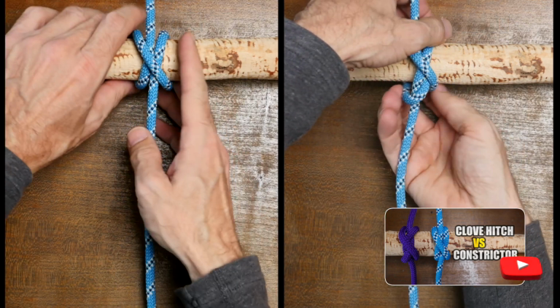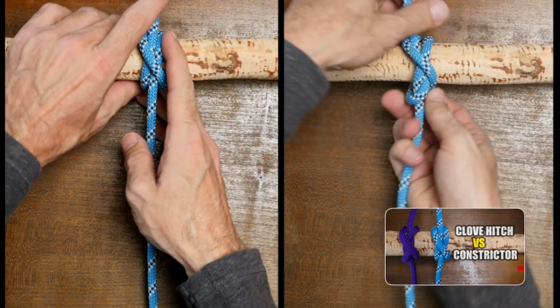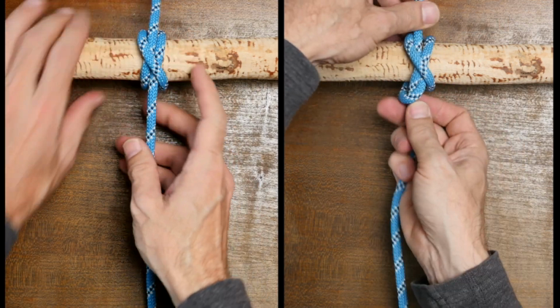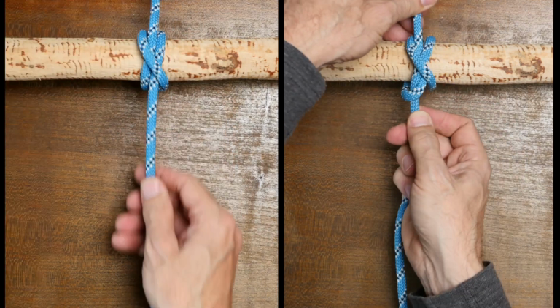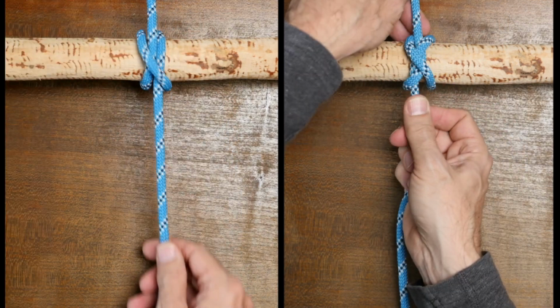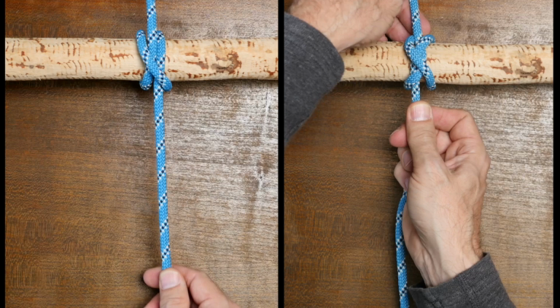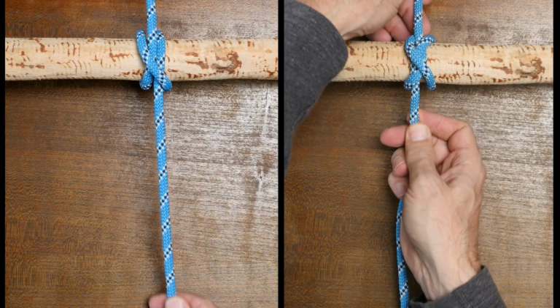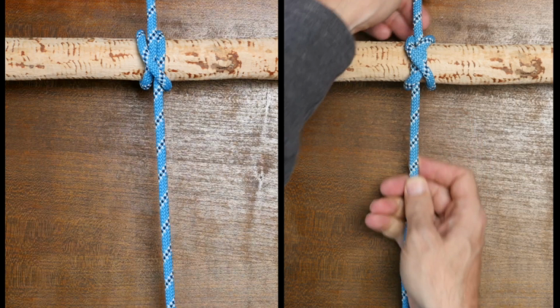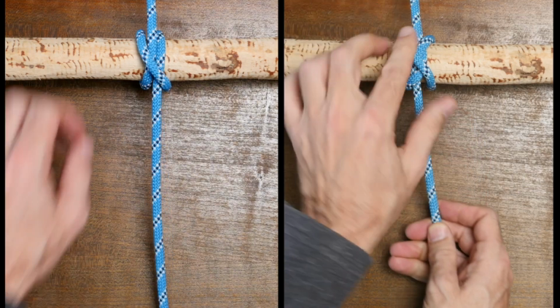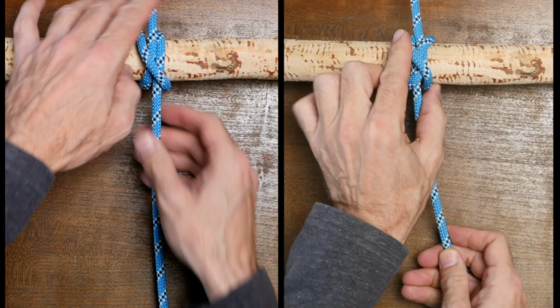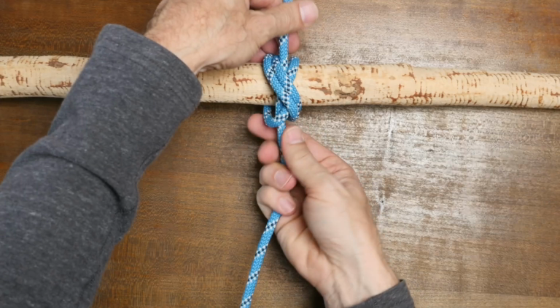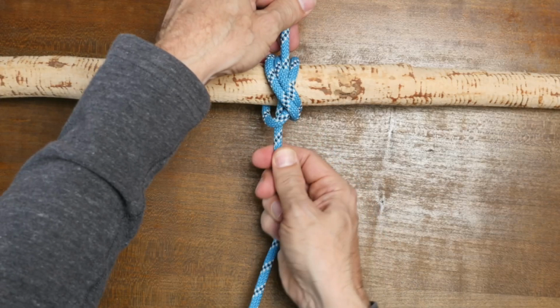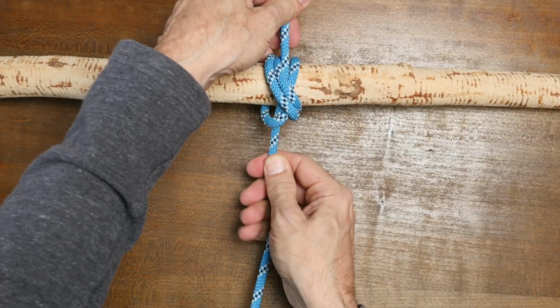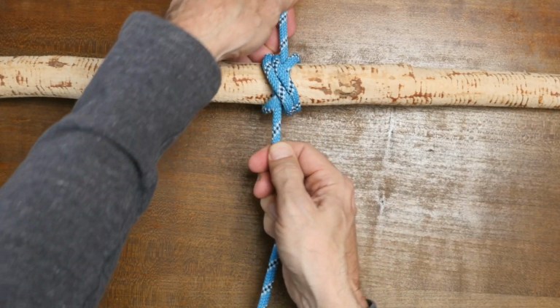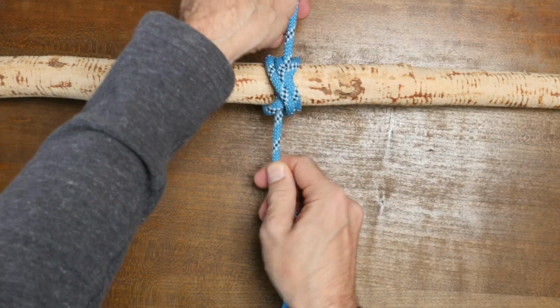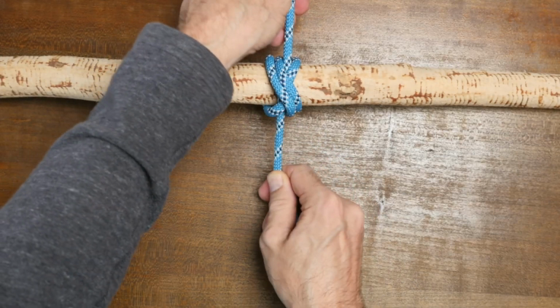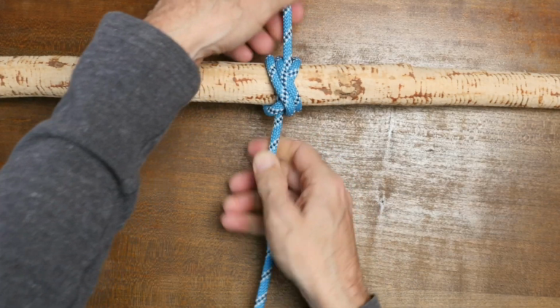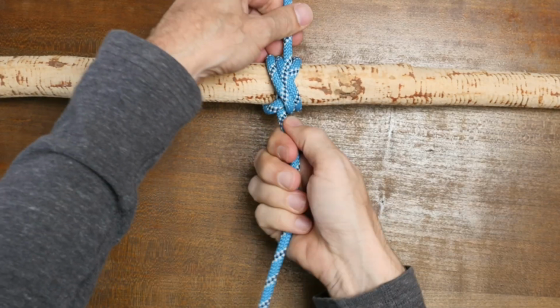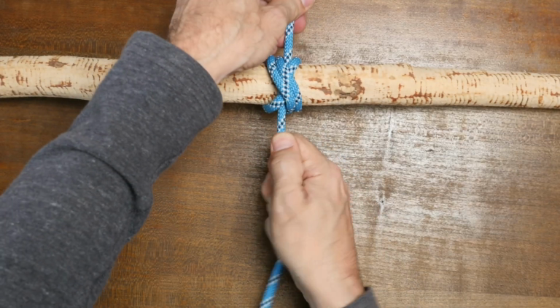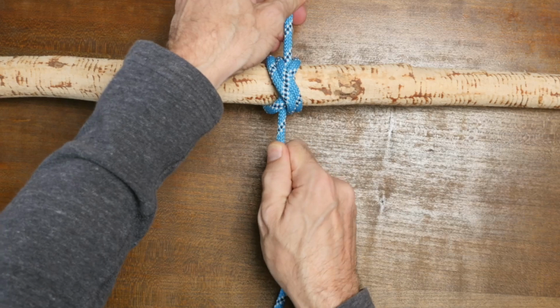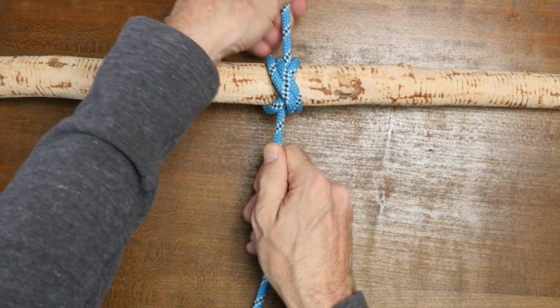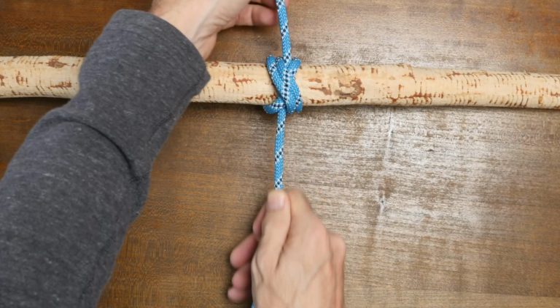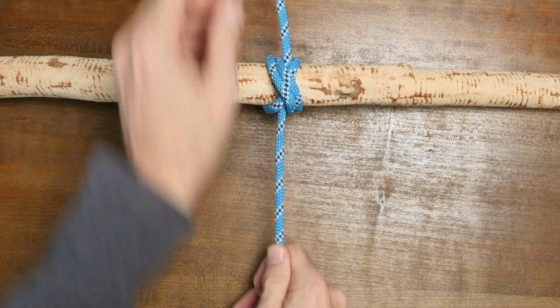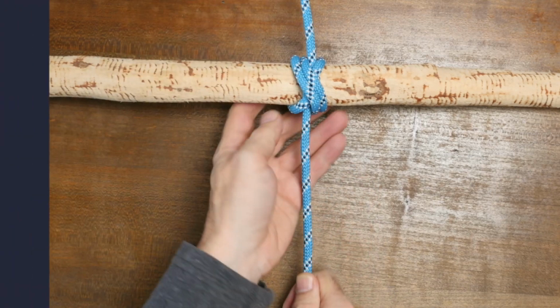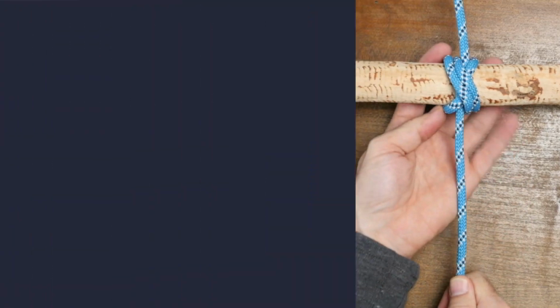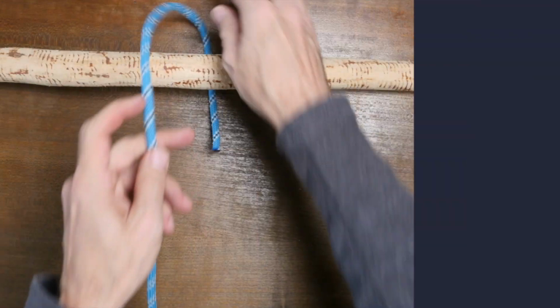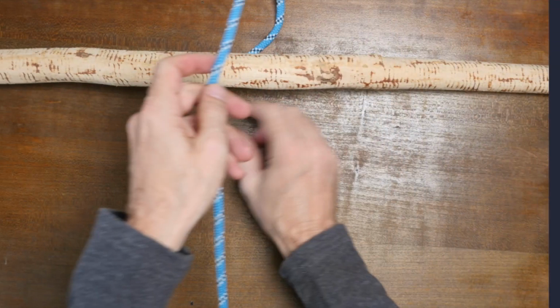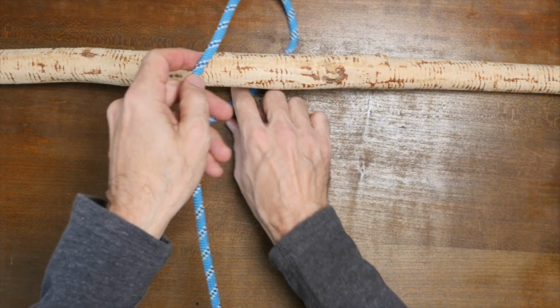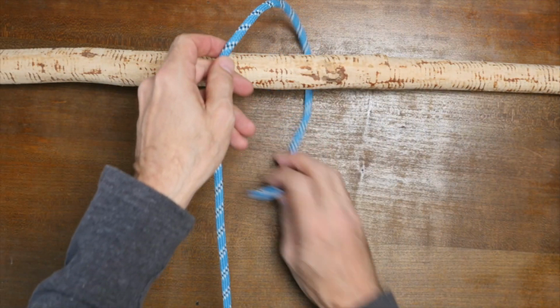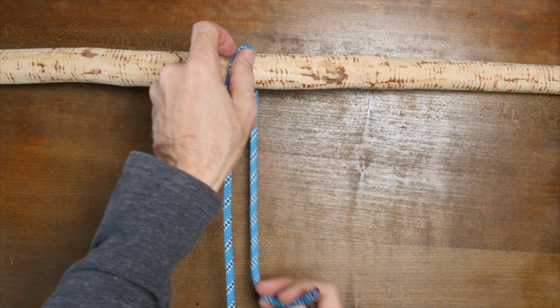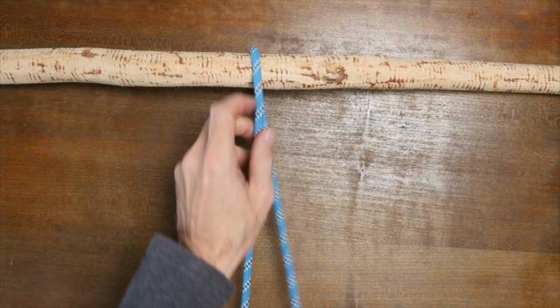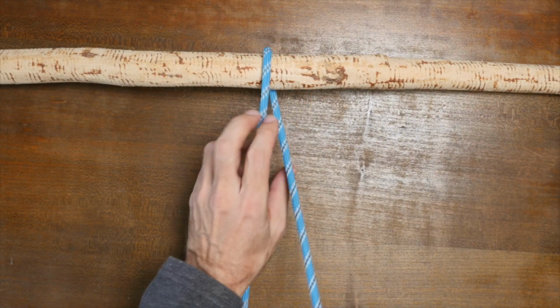For now, let's look at the constrictor knot and a way to make this binding knot even more secure. To do that, we're going to tie a double constrictor knot. Begin by passing your working end around your anchor point and cross the end over the standing part to form a loop.